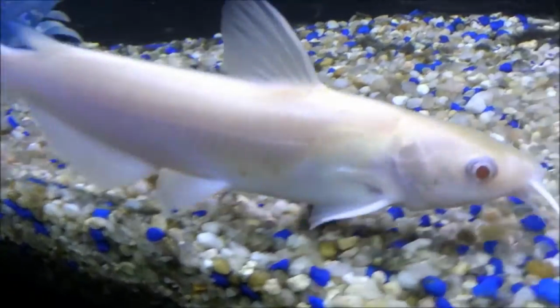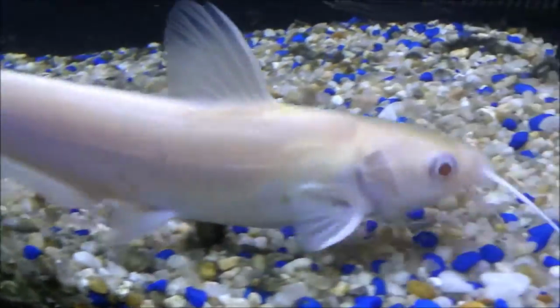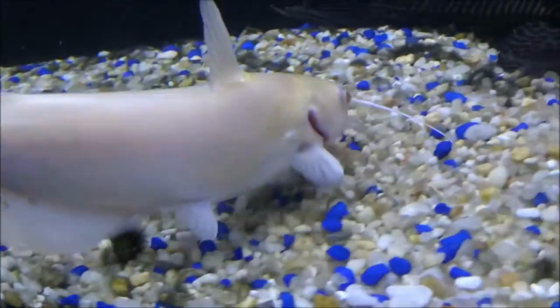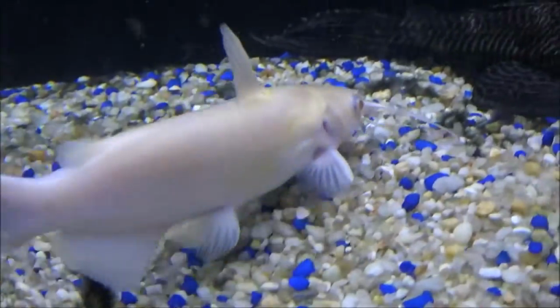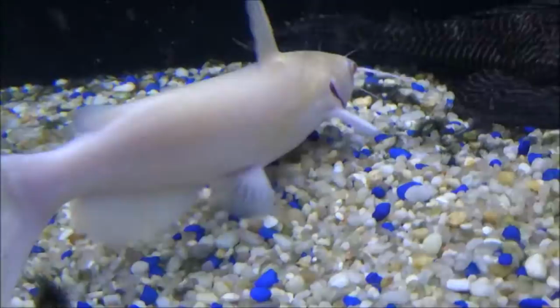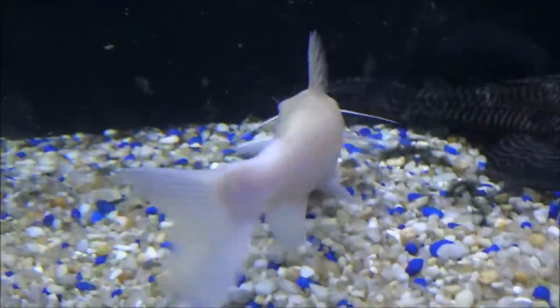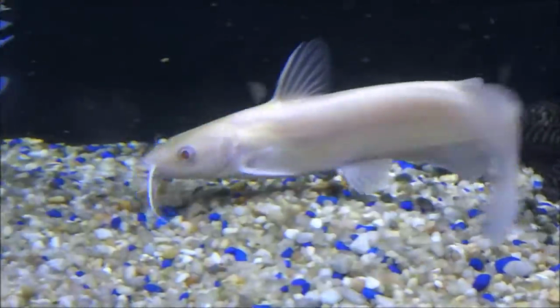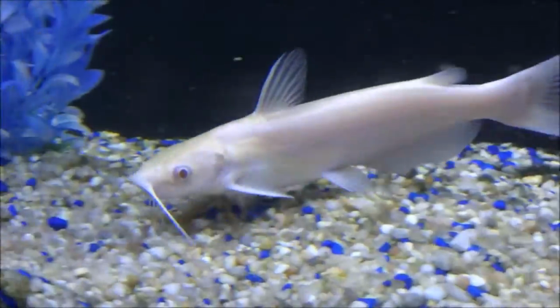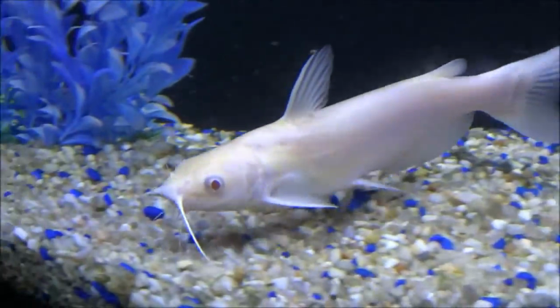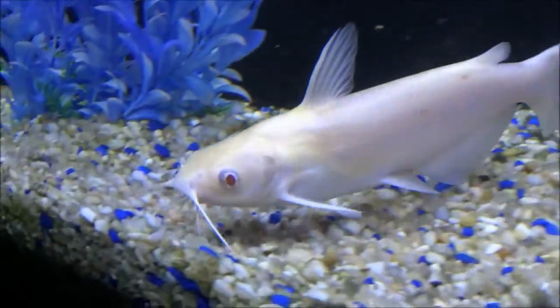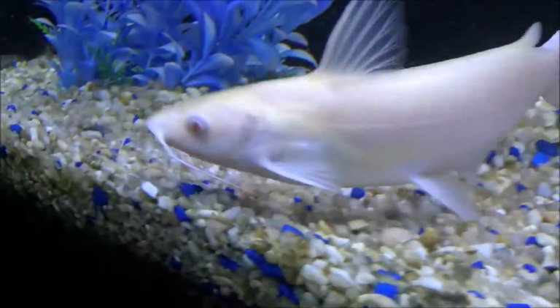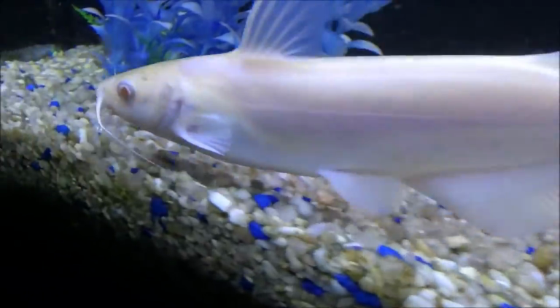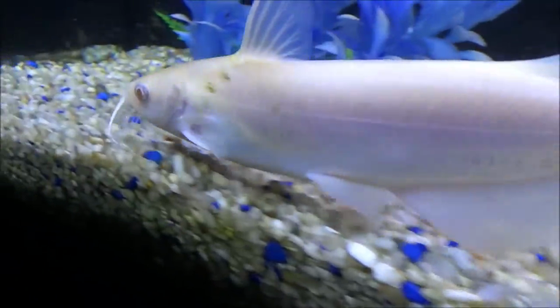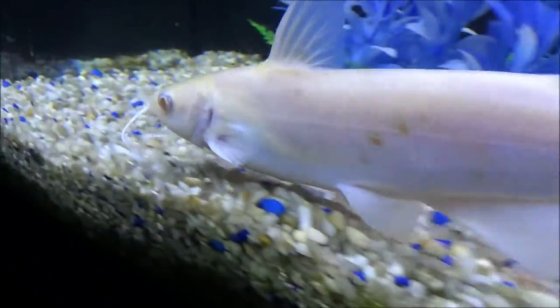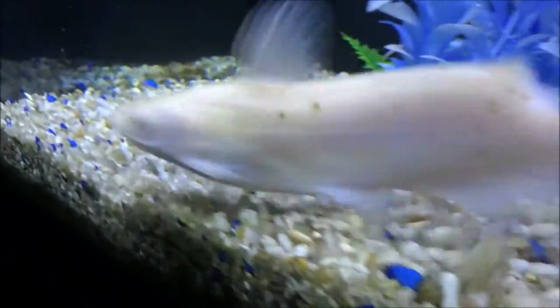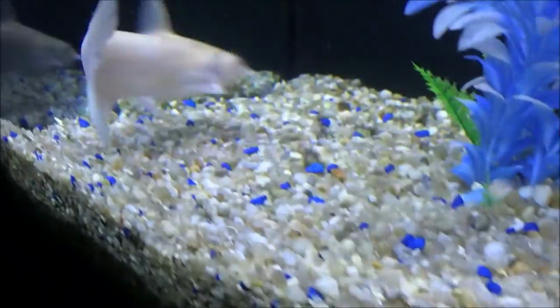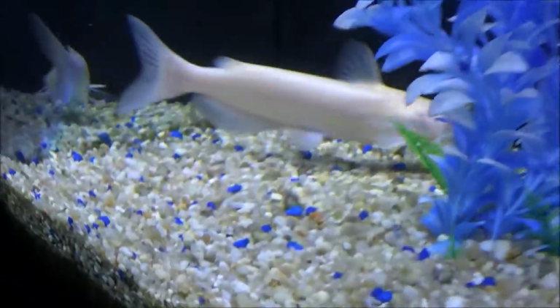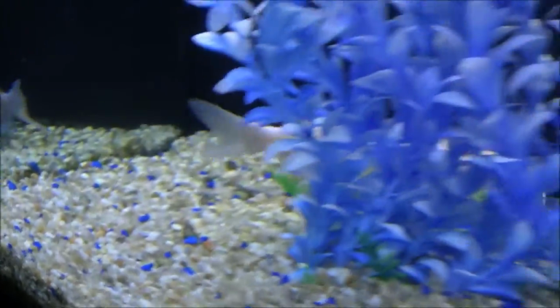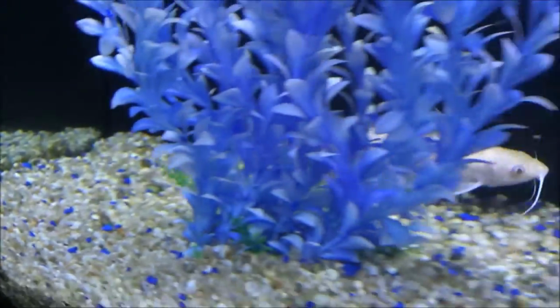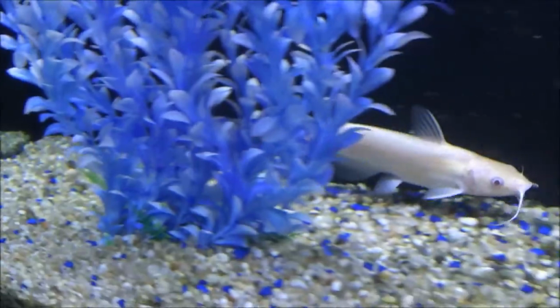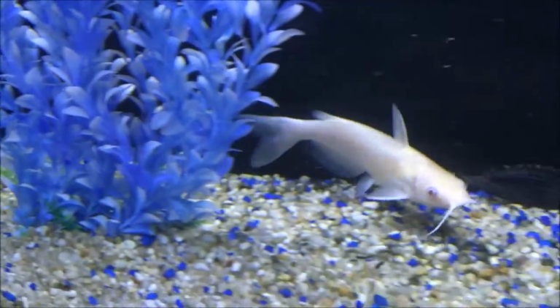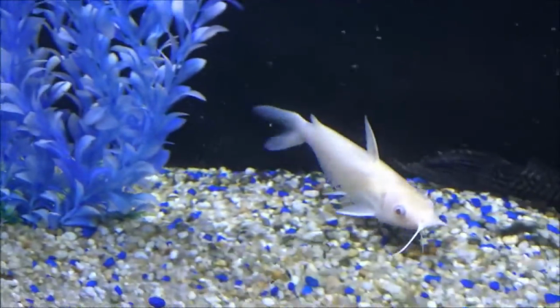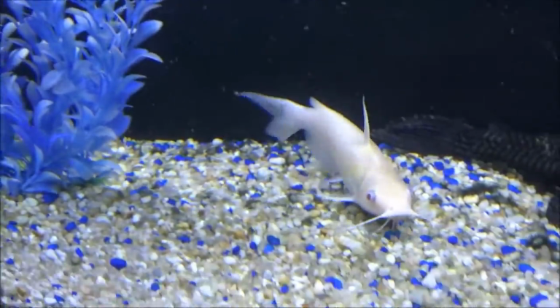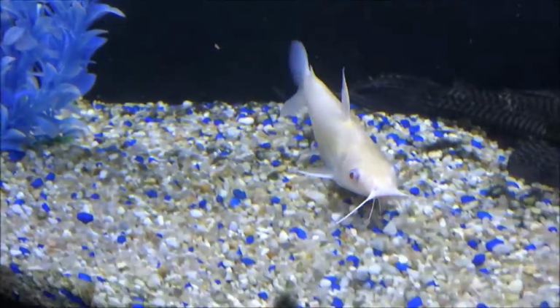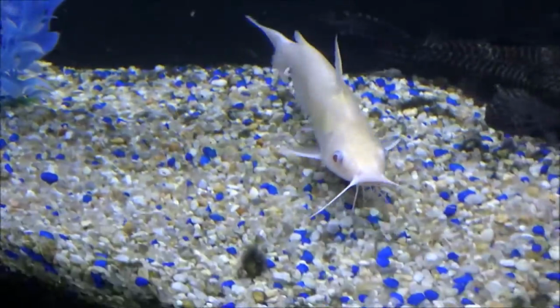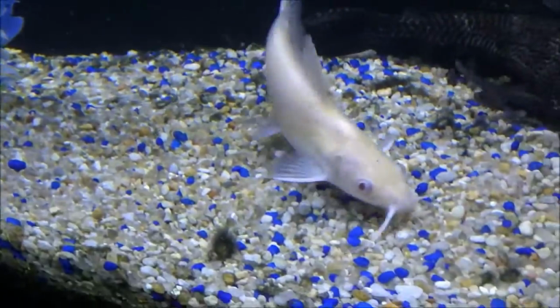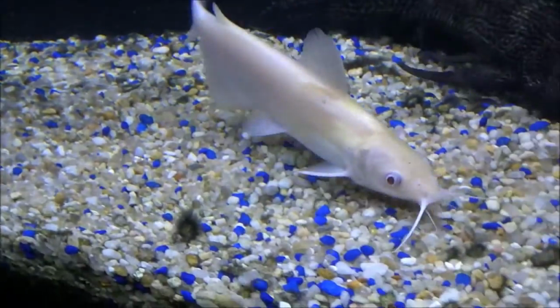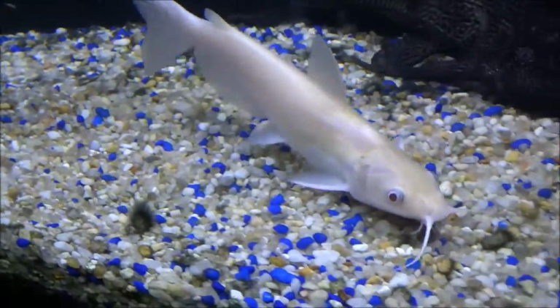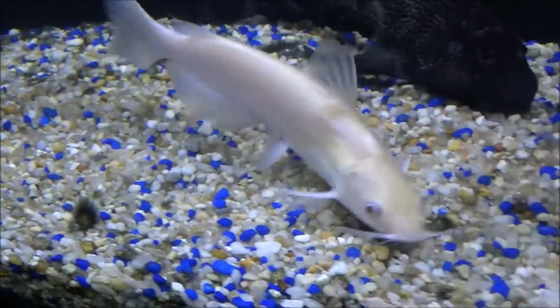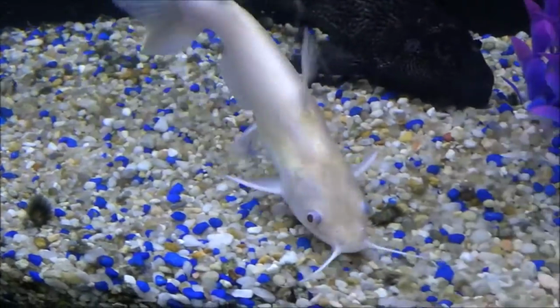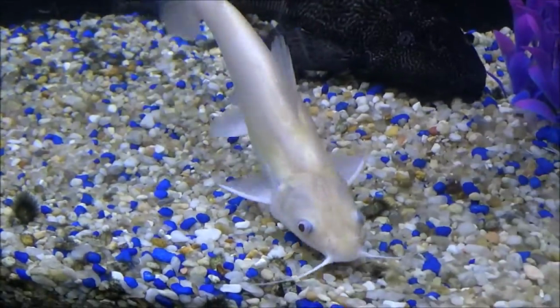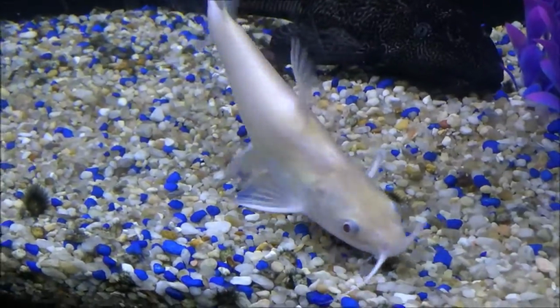I really wanted to get this because in my local area, in the New England area, we have the normal channel catfish, so I thought it was pretty cool to have the albino version of the catfish that I'm used to catching when I go fishing.